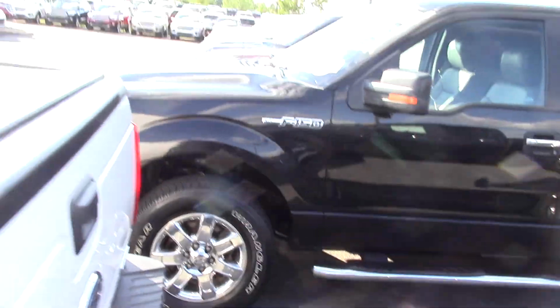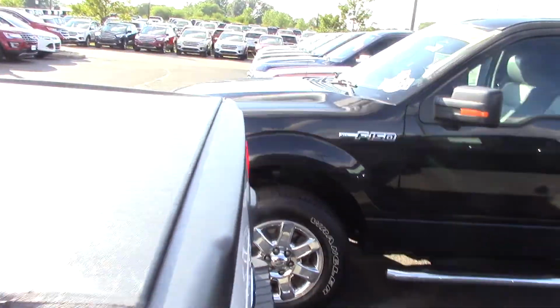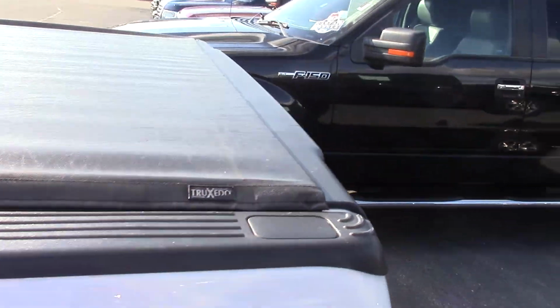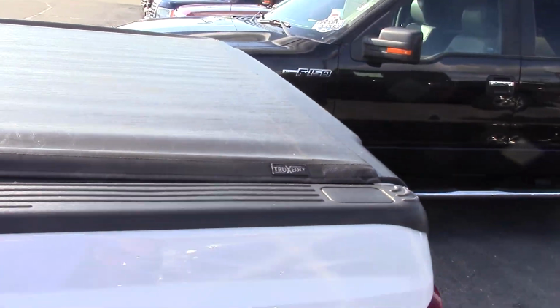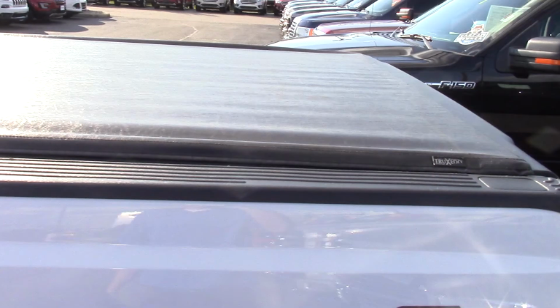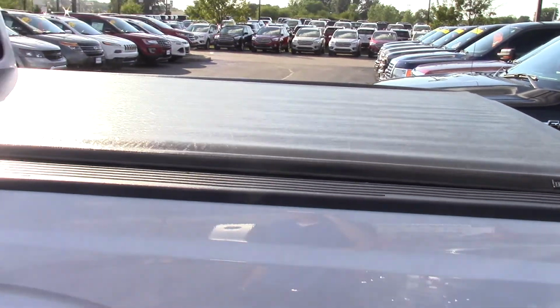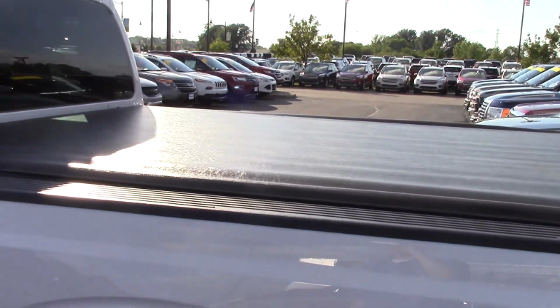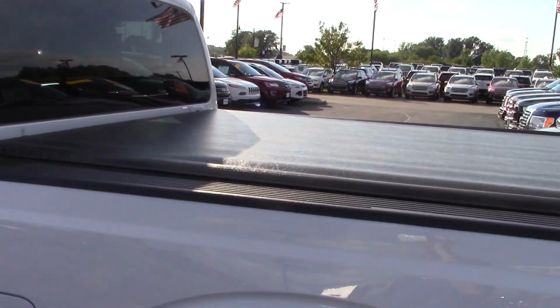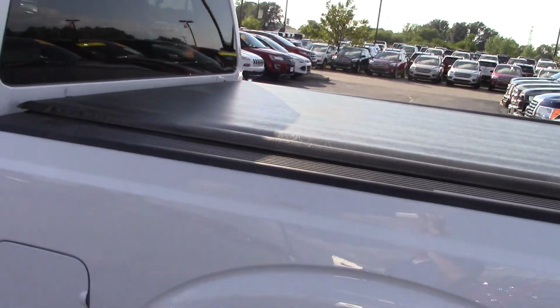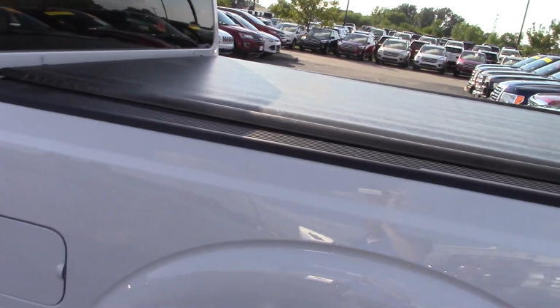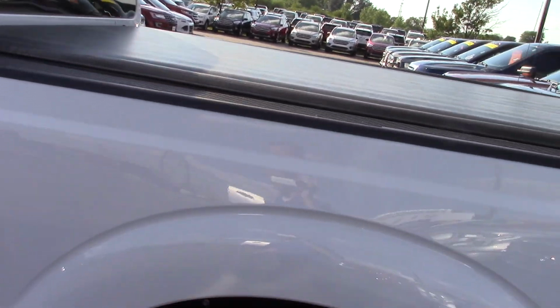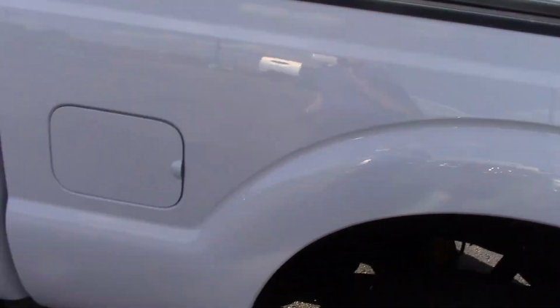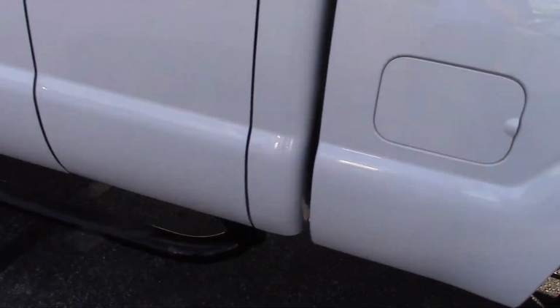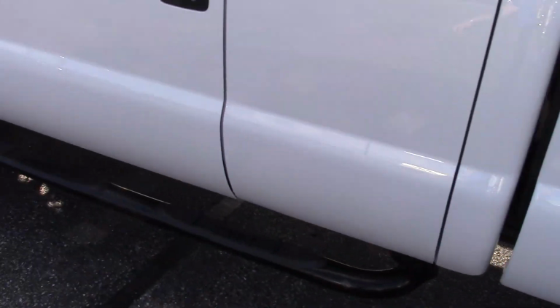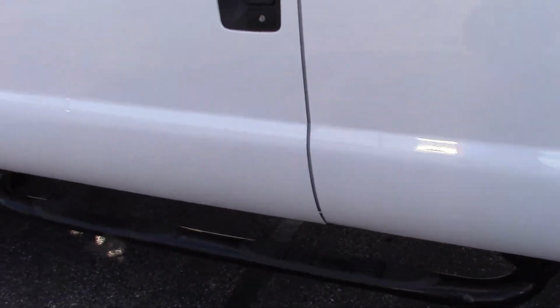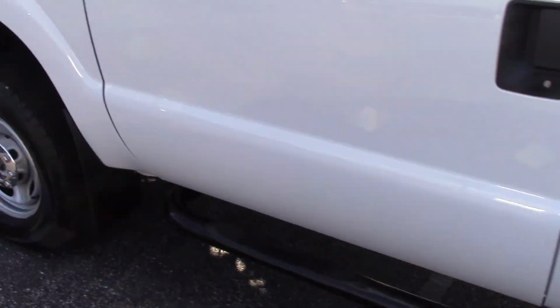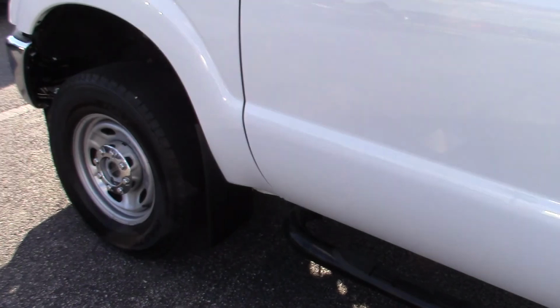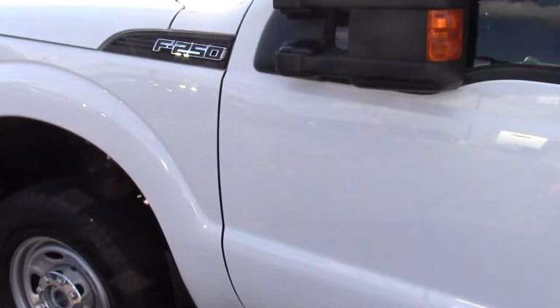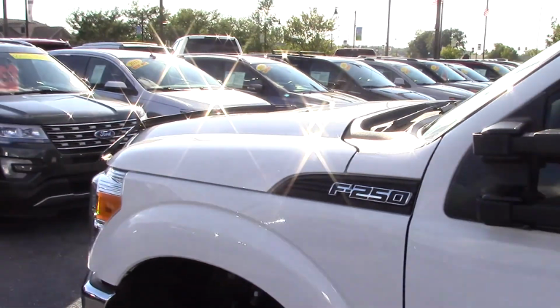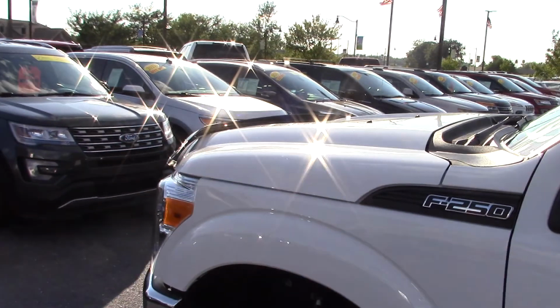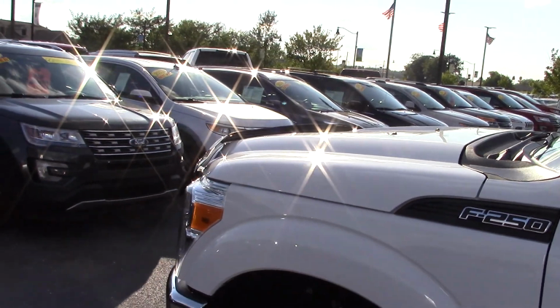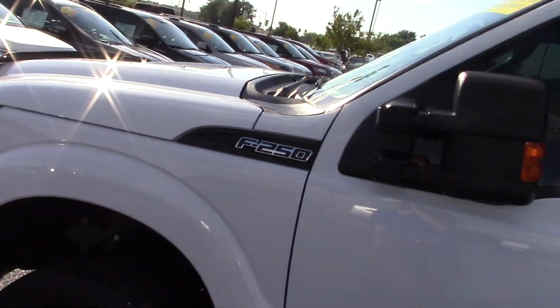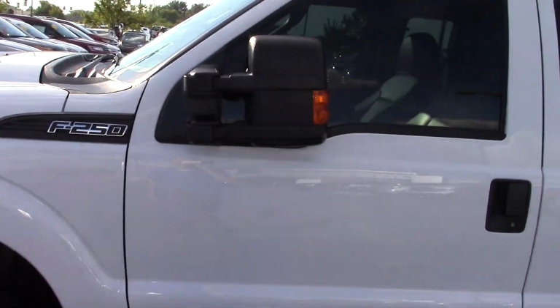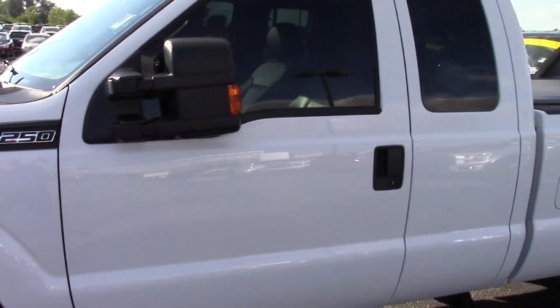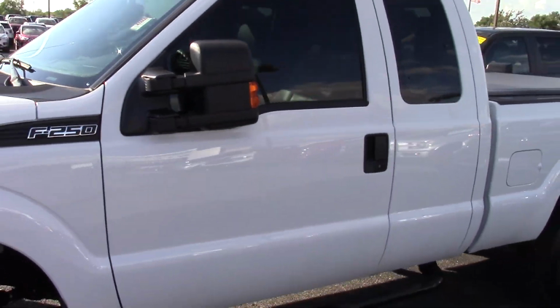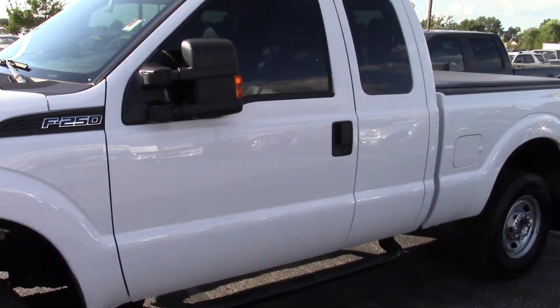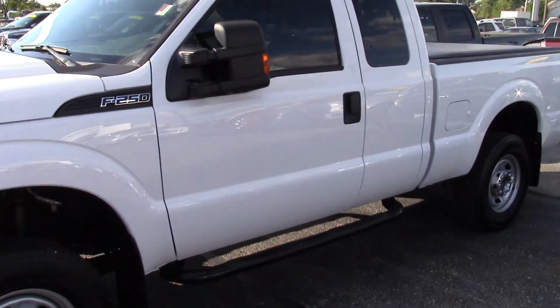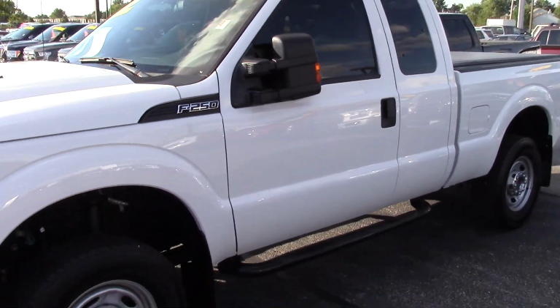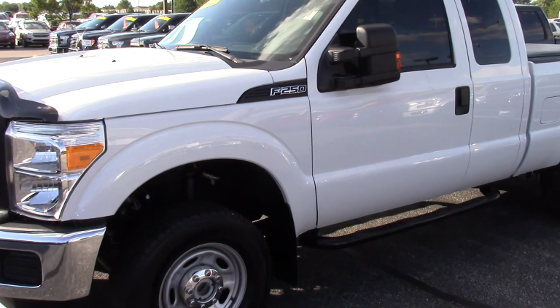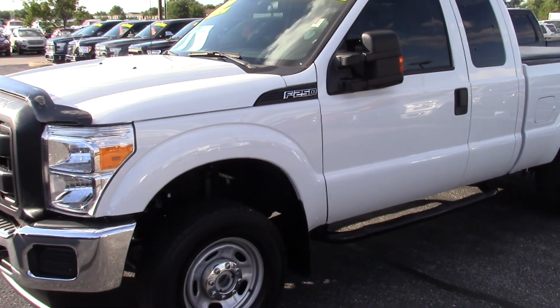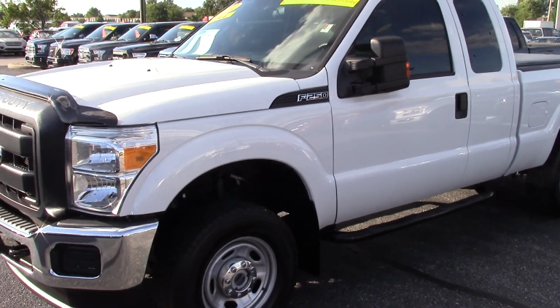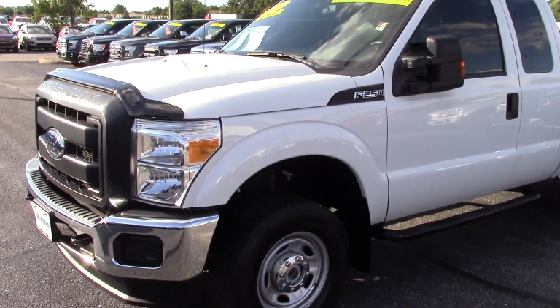It does have a Tuxedo low profile tunnel cover on it as well. They added running boards, the mud flaps, and the bug shield, so the vehicle has been protected.